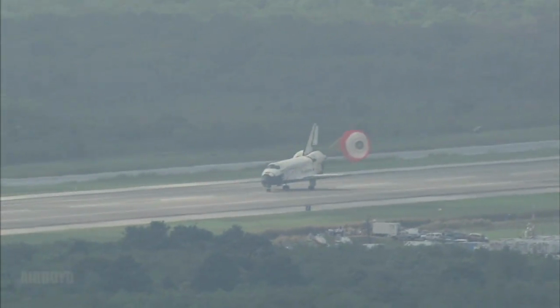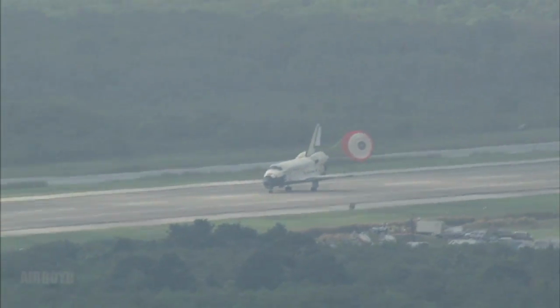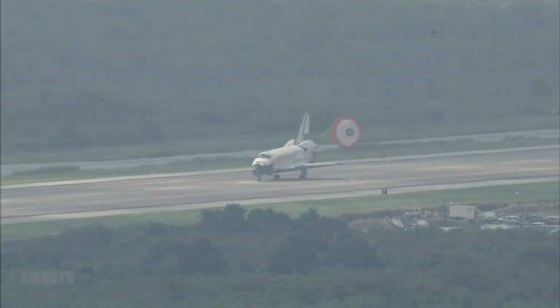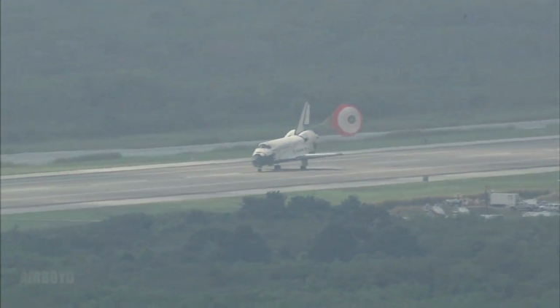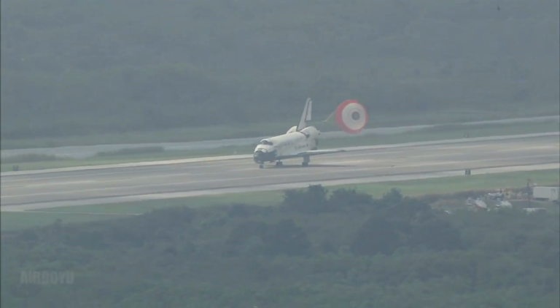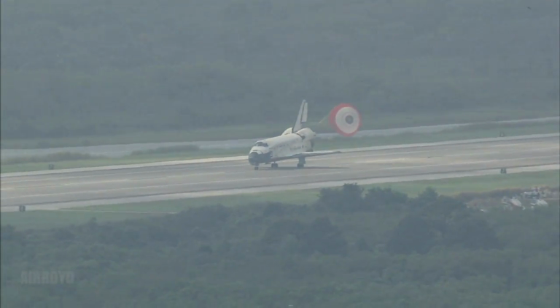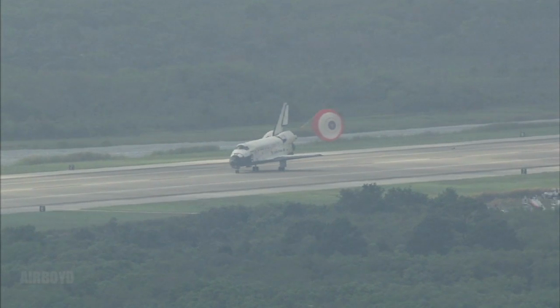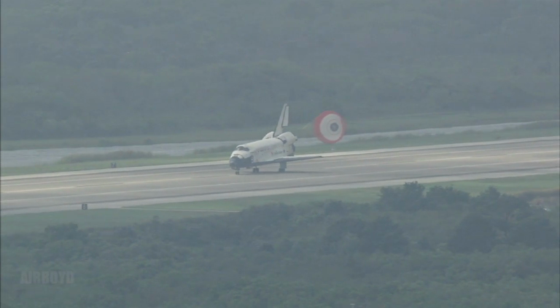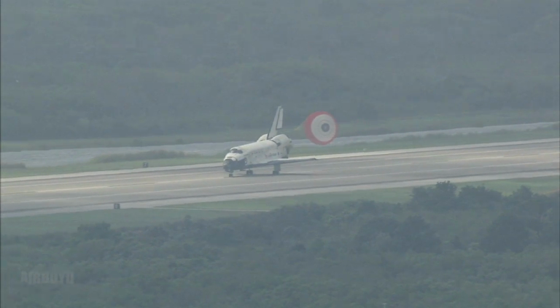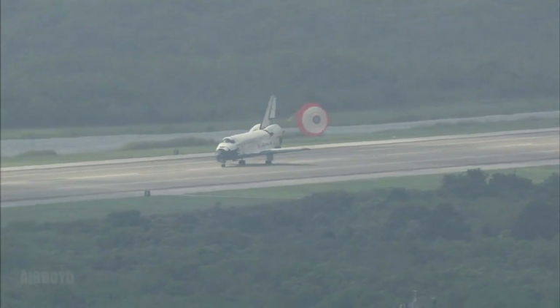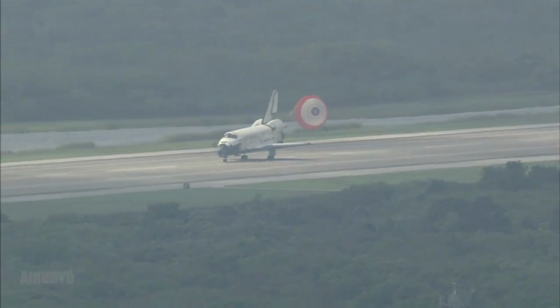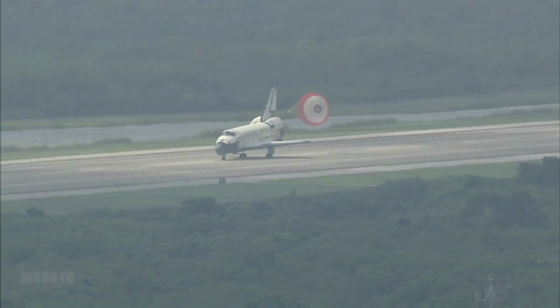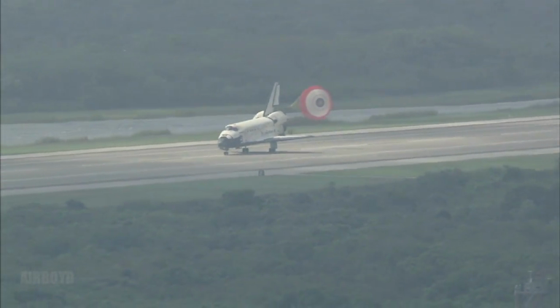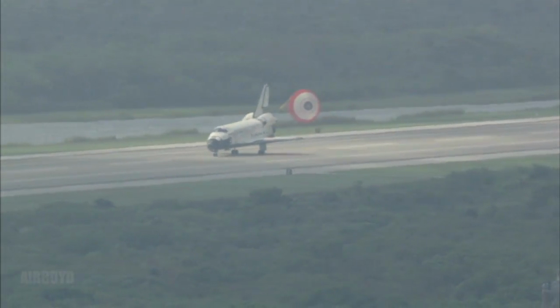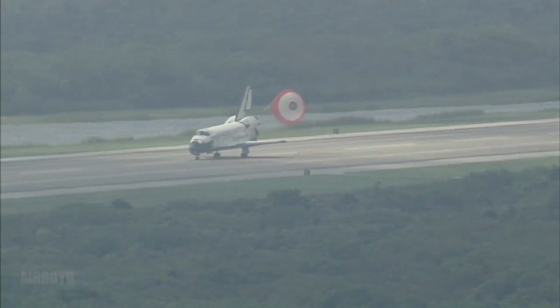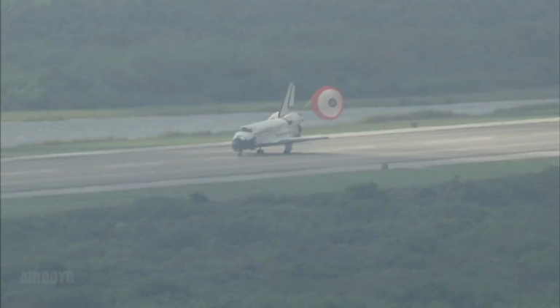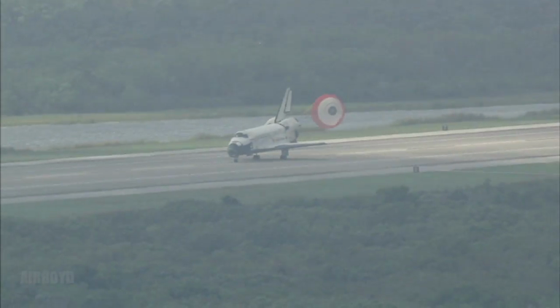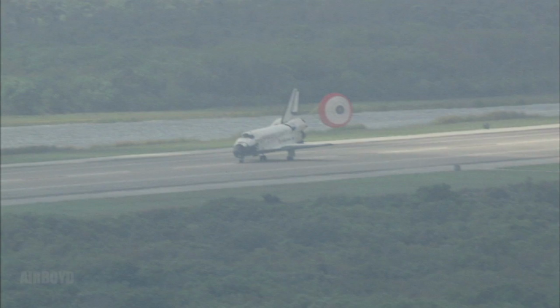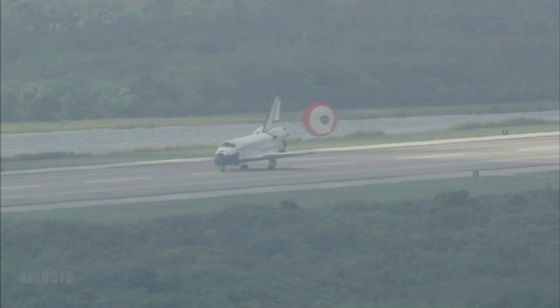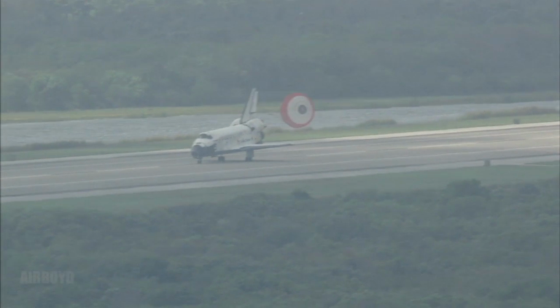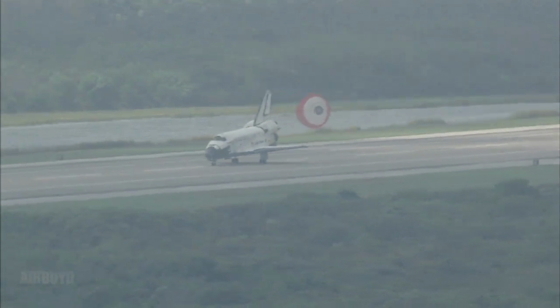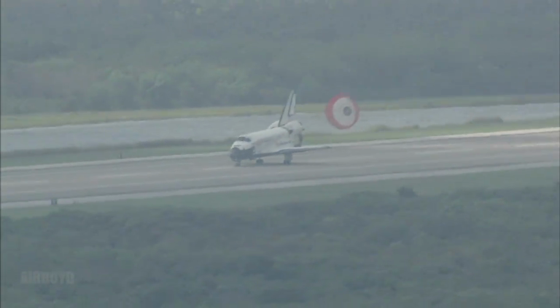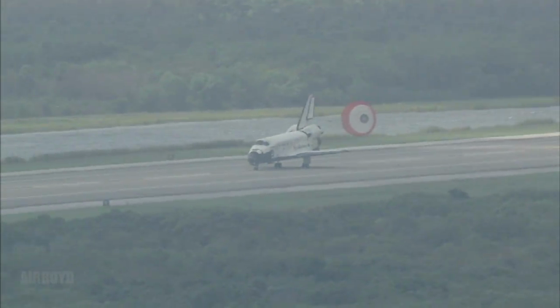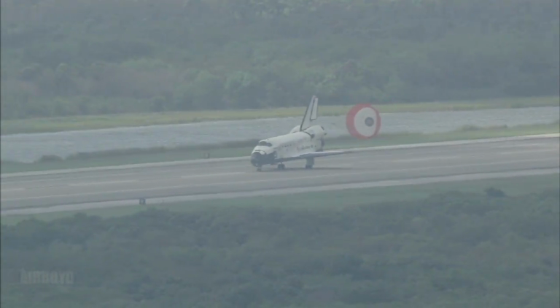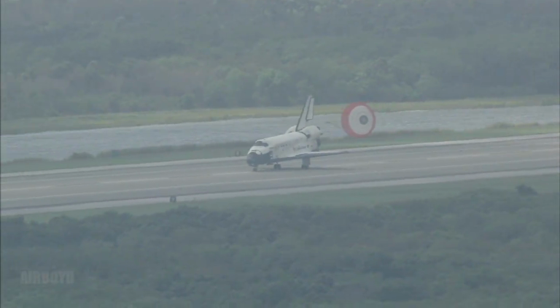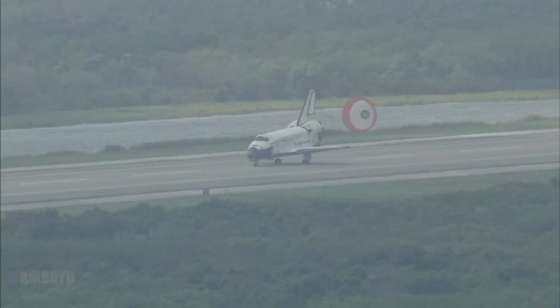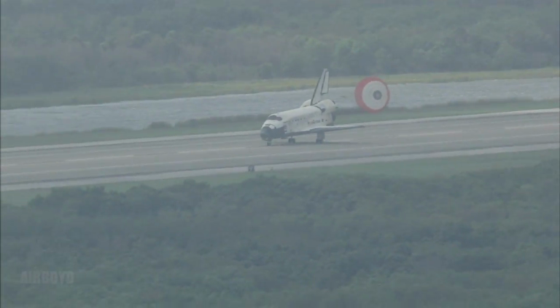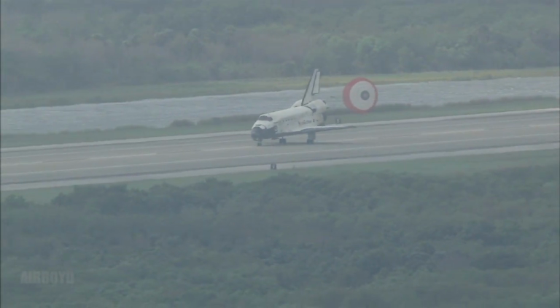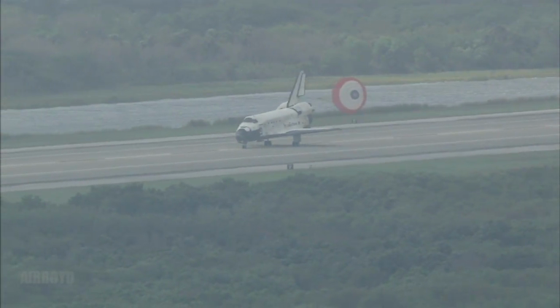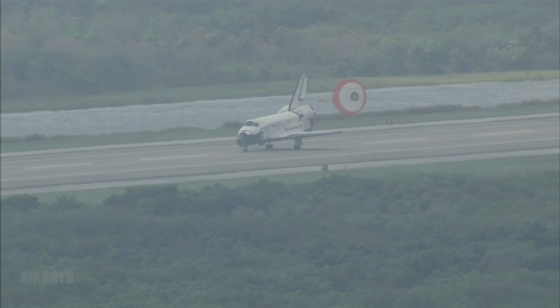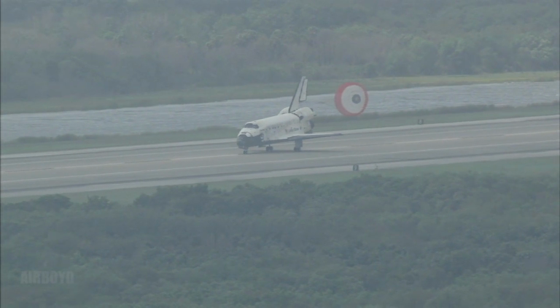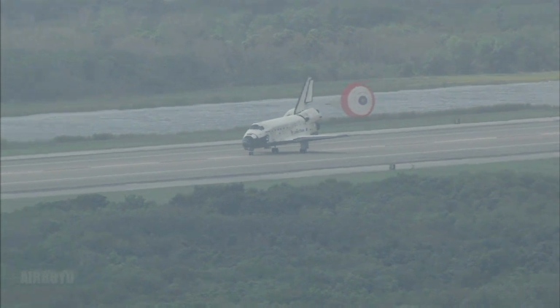Space Shuttle Discovery is rolling out on runway 15 at the Kennedy Space Center, completing 202 orbits of the Earth while traveling 5,304,000 miles. This landing marks the 70th shuttle mission to end at KSC.